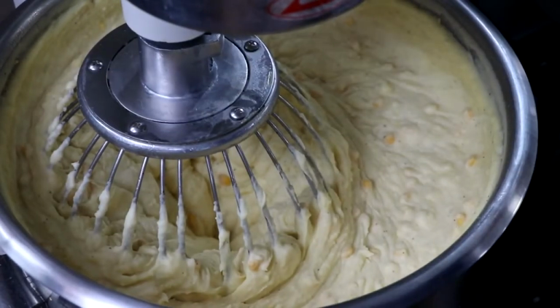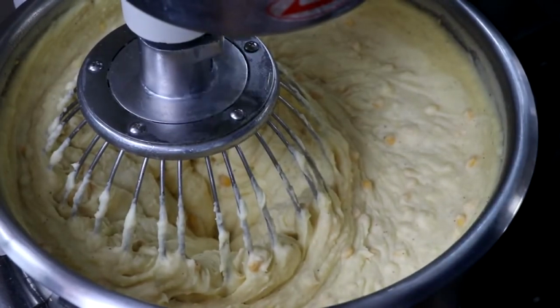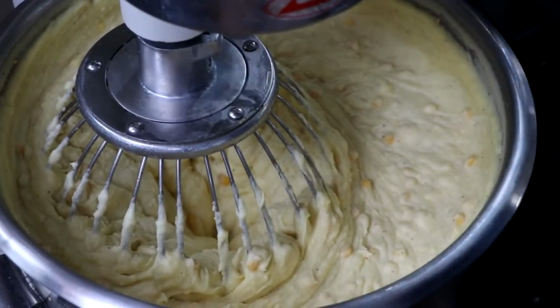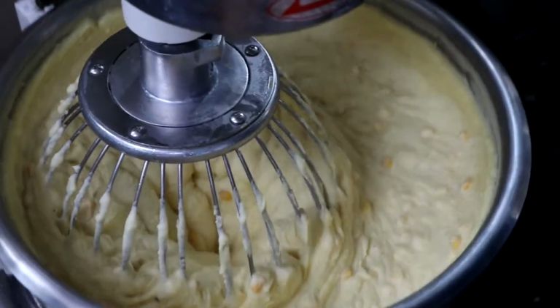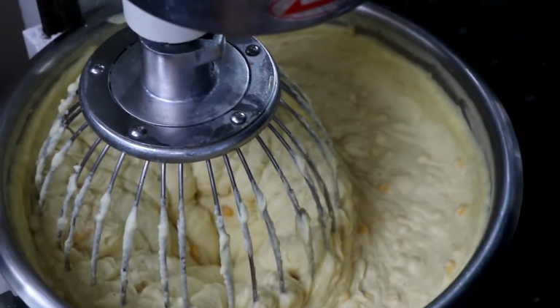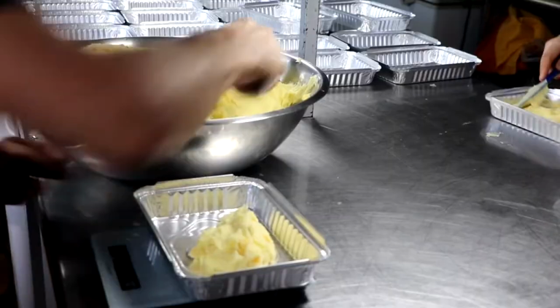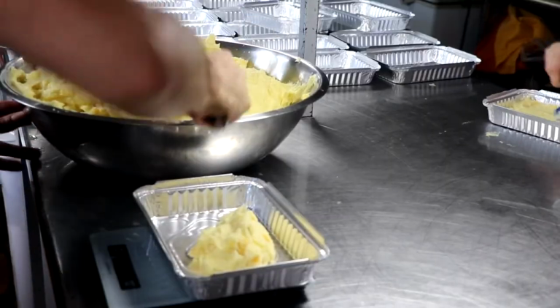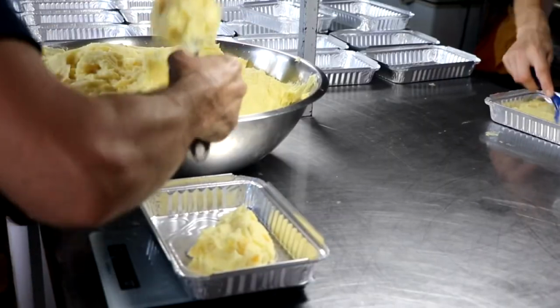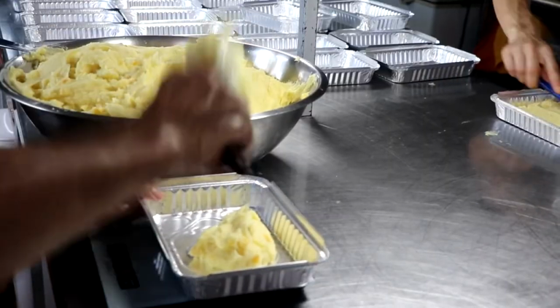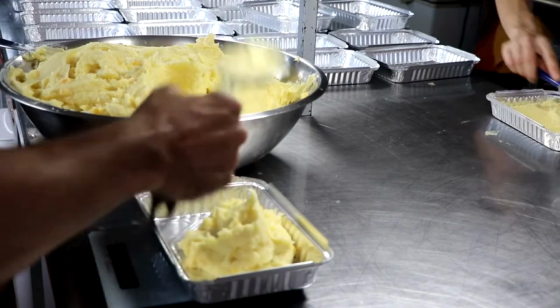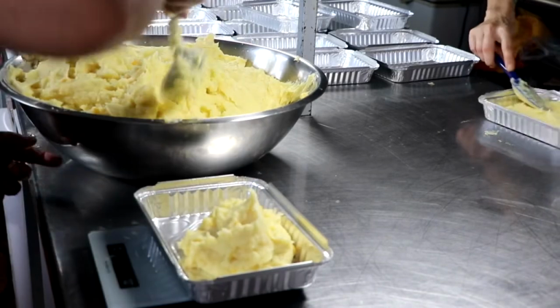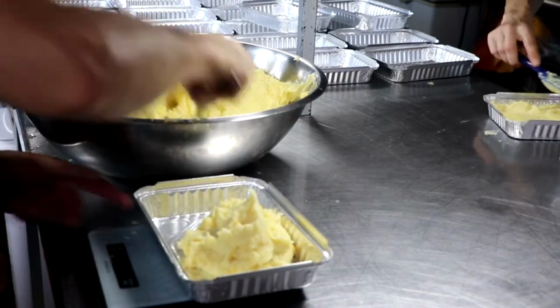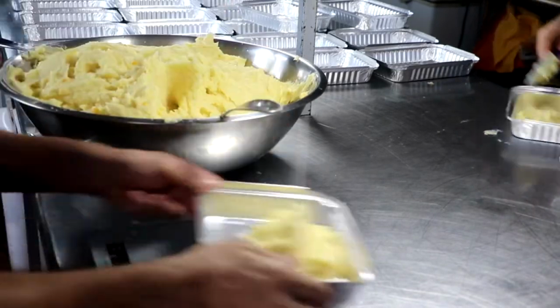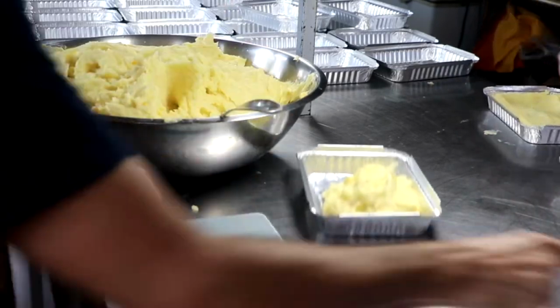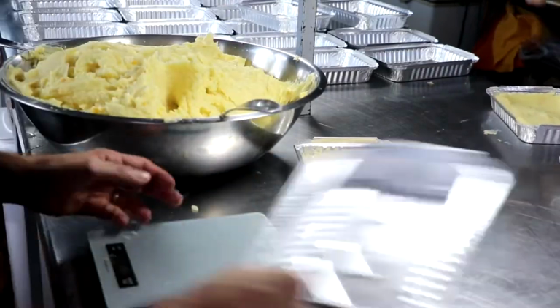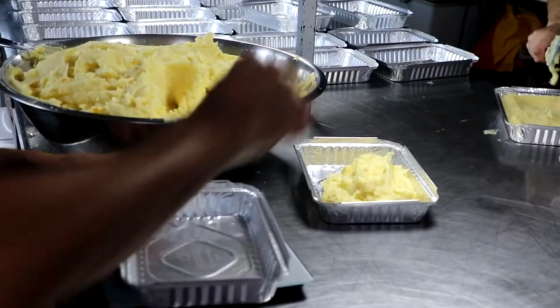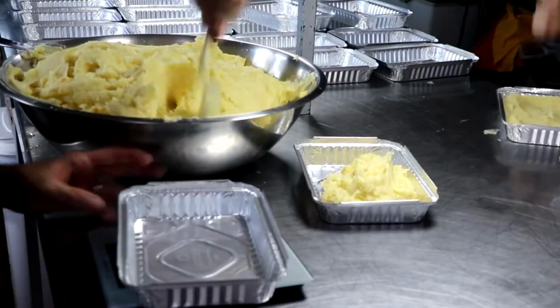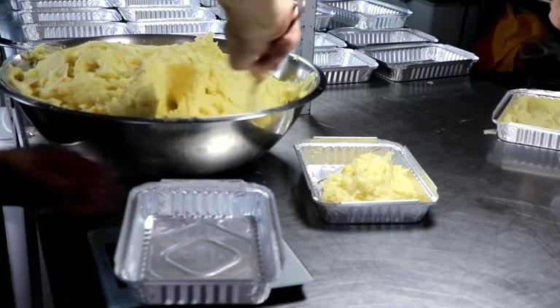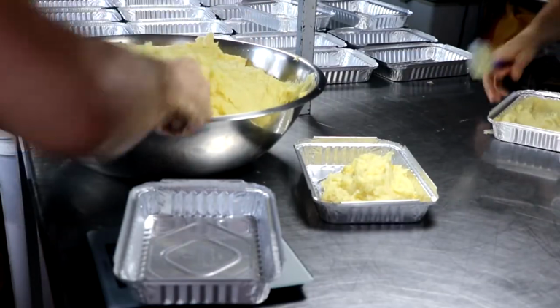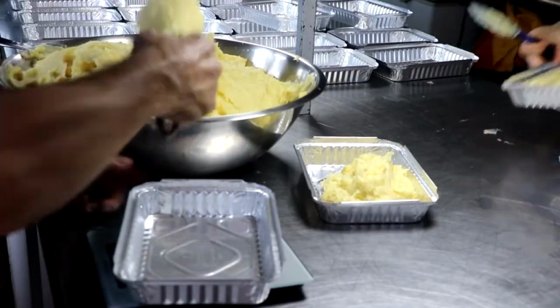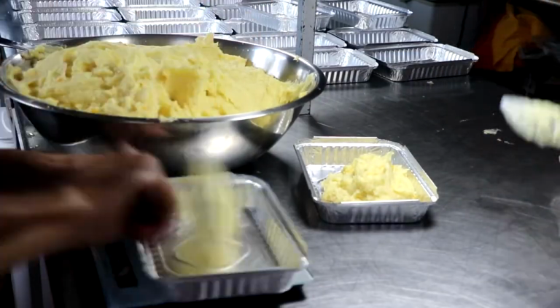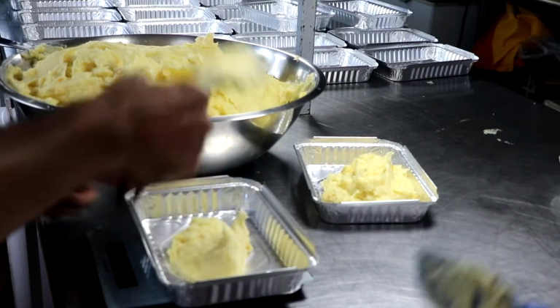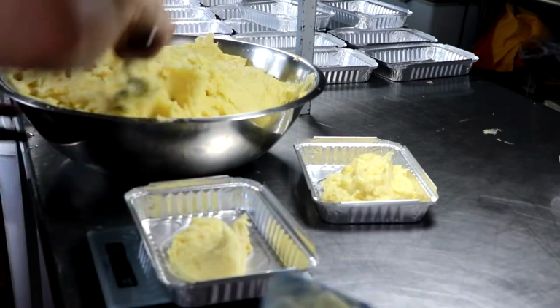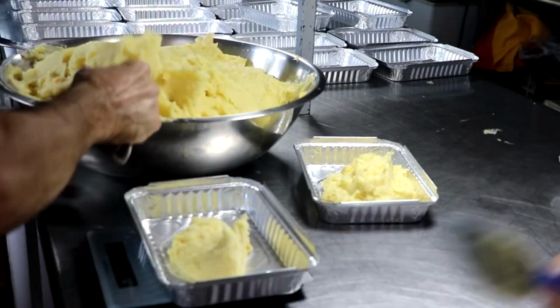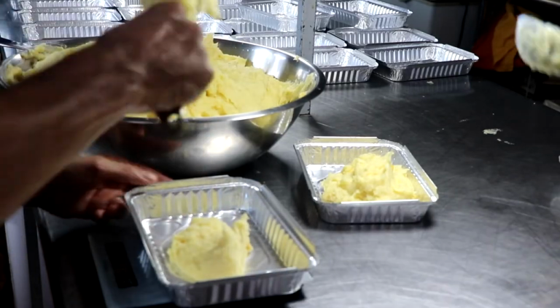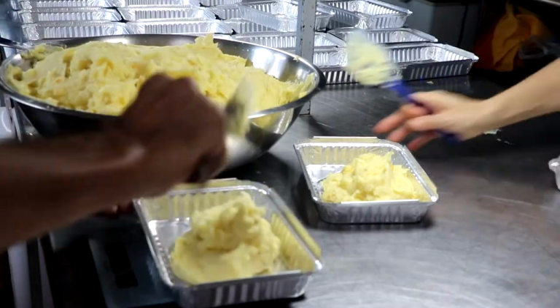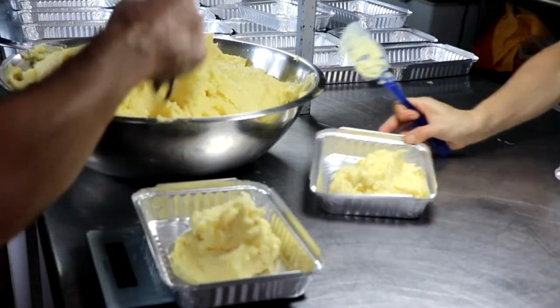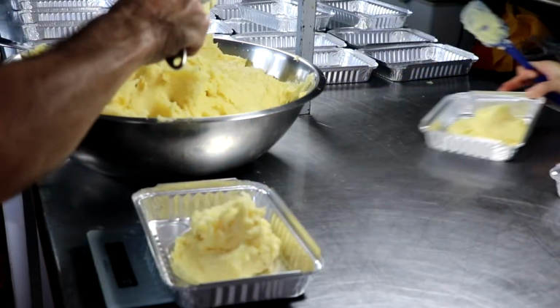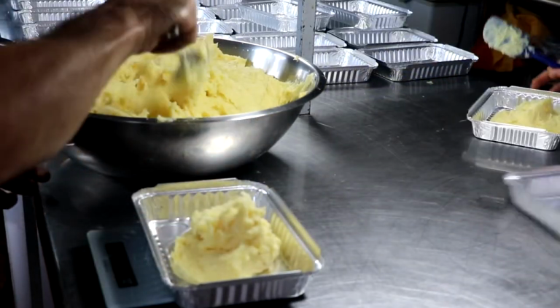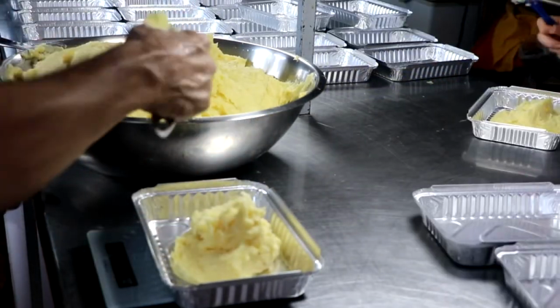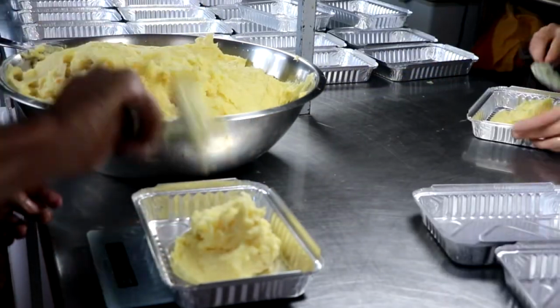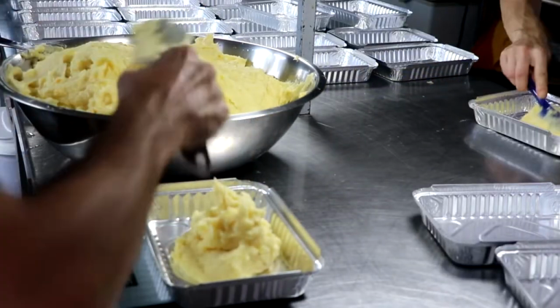And look at this — now we're done. We've got our creamy, delicious, amazing mashed potatoes, and we're going to go ahead and plate it up. If you're going to be having this for dinner, plate up as much as you're going to eat, and go back for seconds because you know this is going to be good.